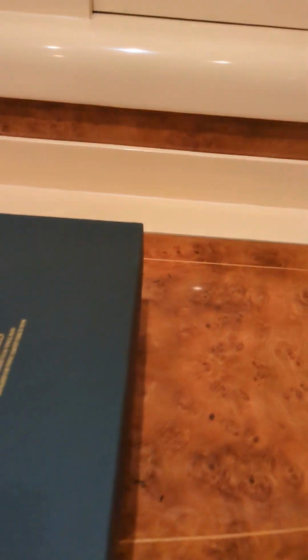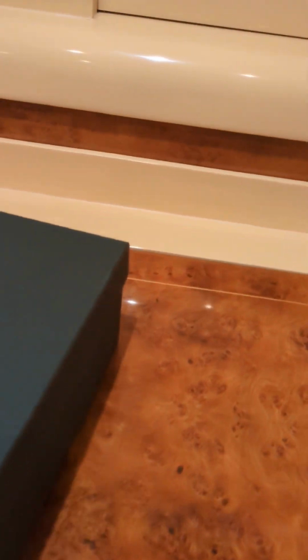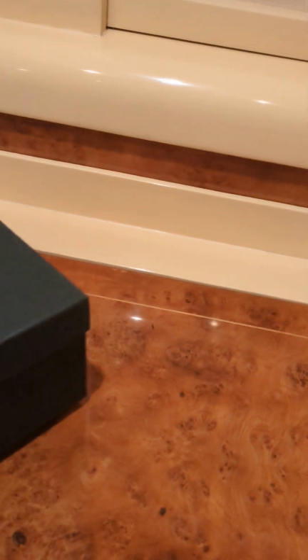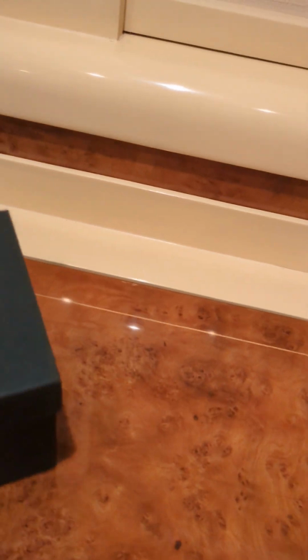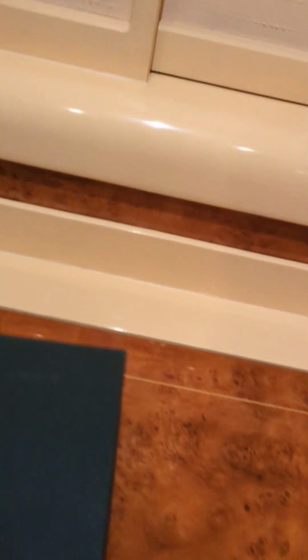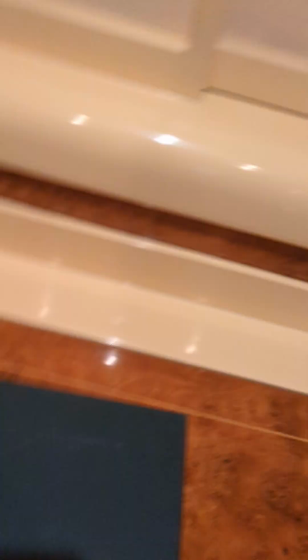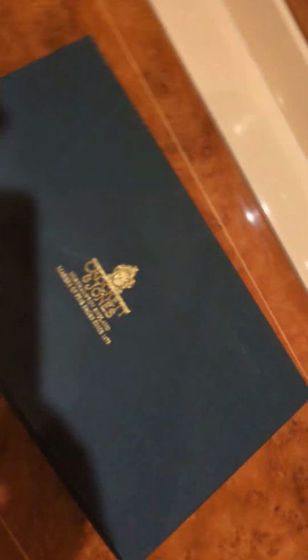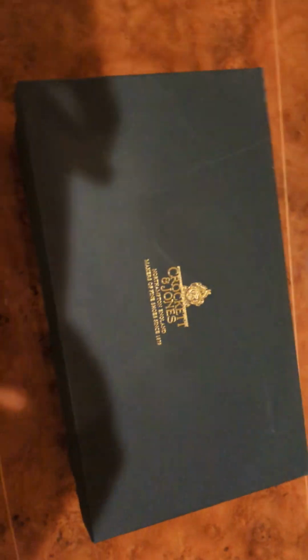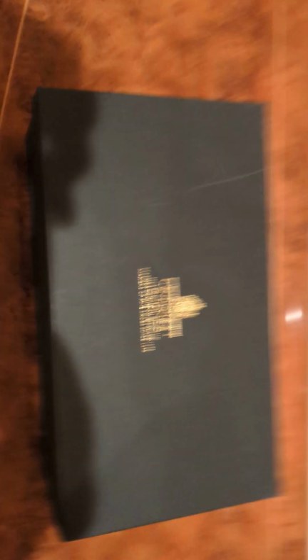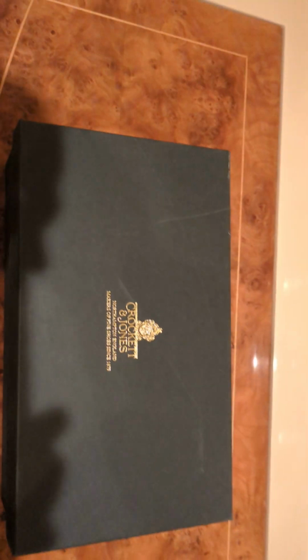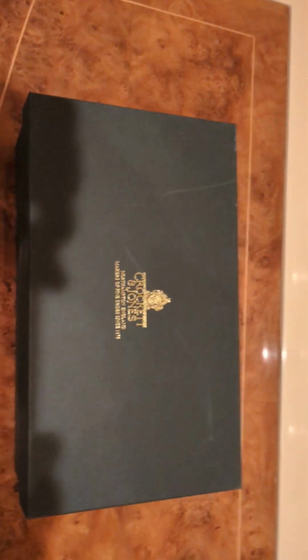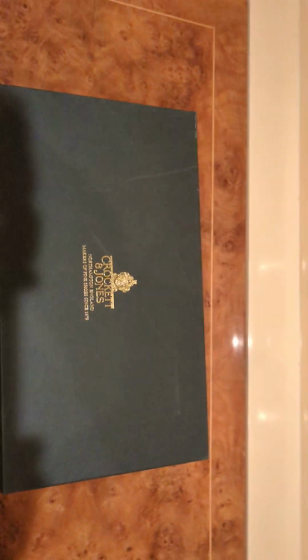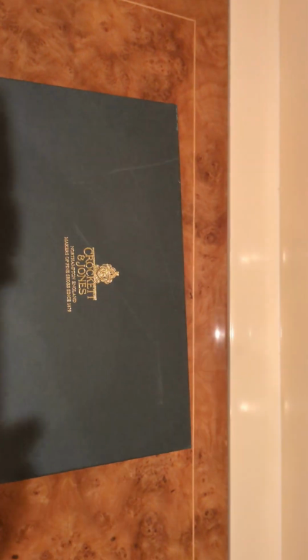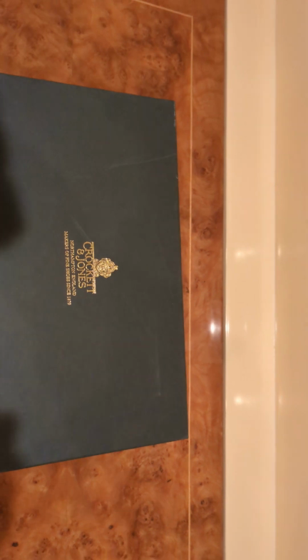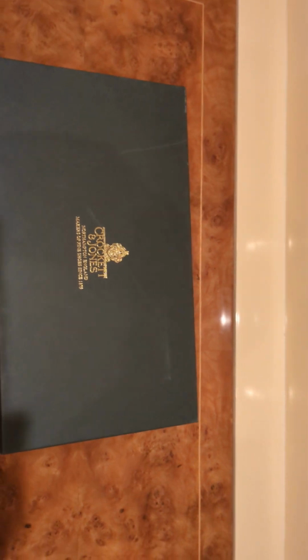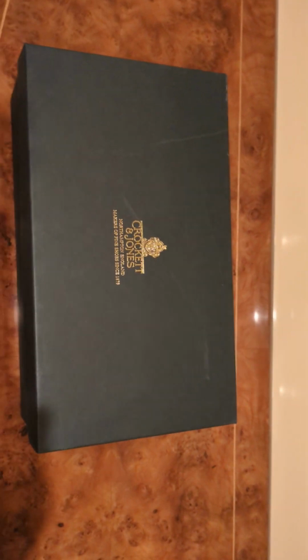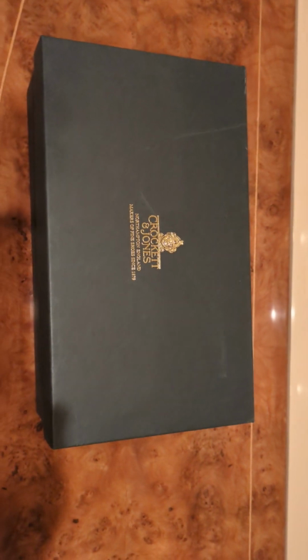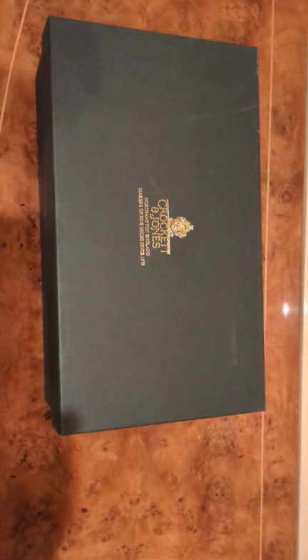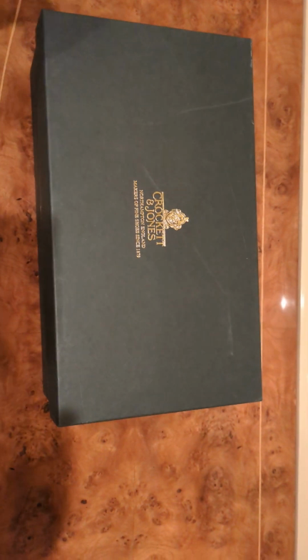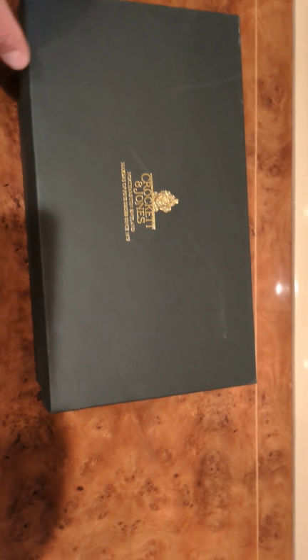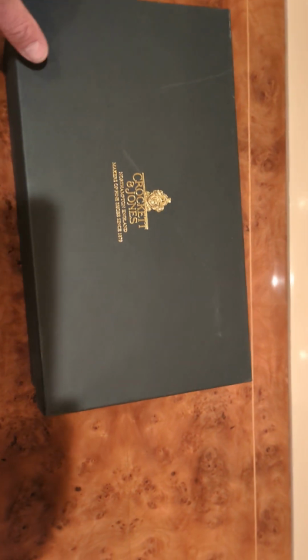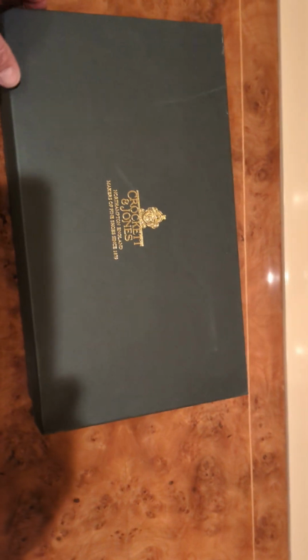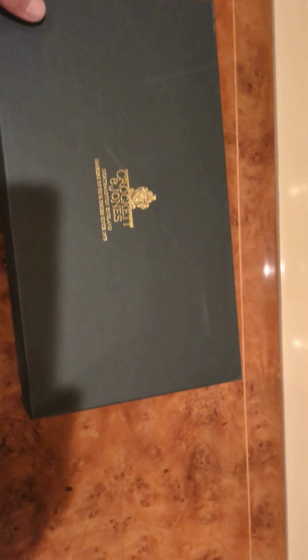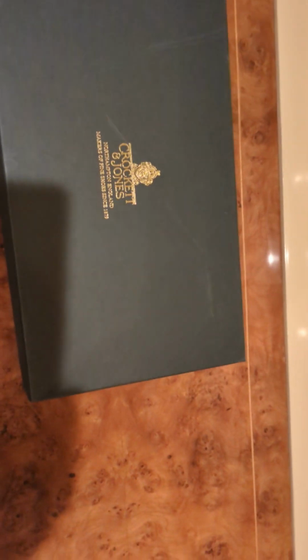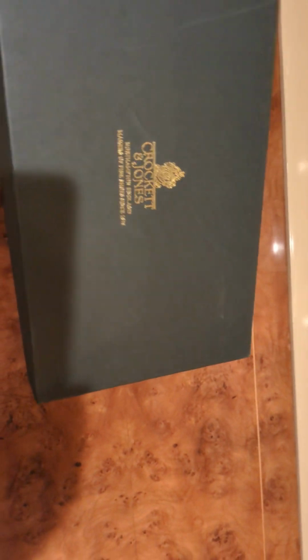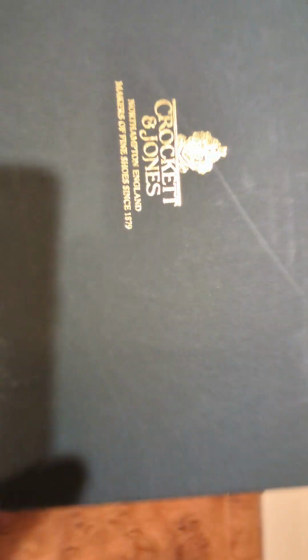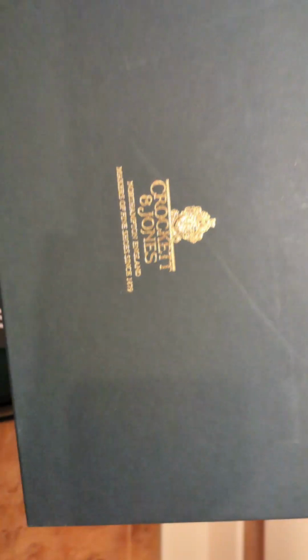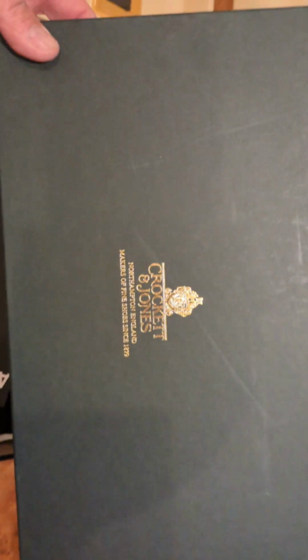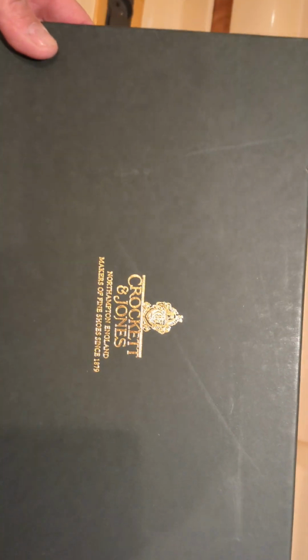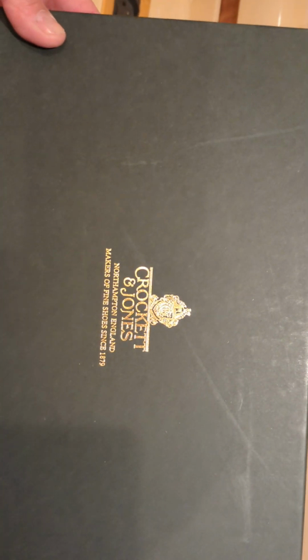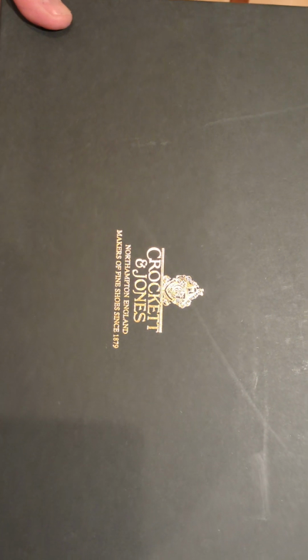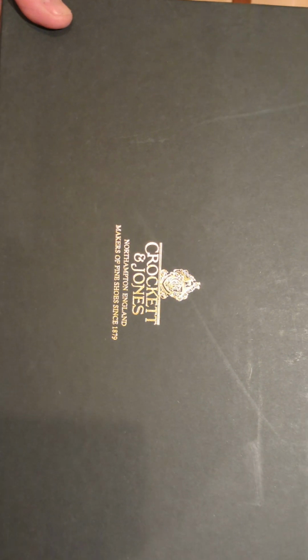It's the first pair of Crockett and Jones I've got. I took them out of the original packaging because it was pretty big to carry, so I decided to take it out — kind of similar to Trickers, like my other openings.